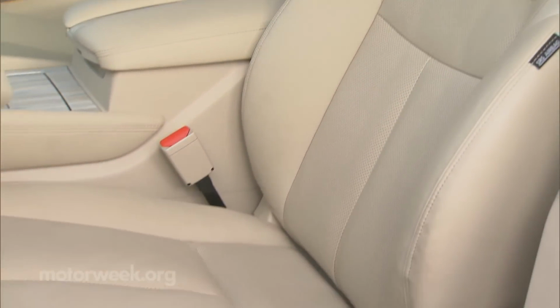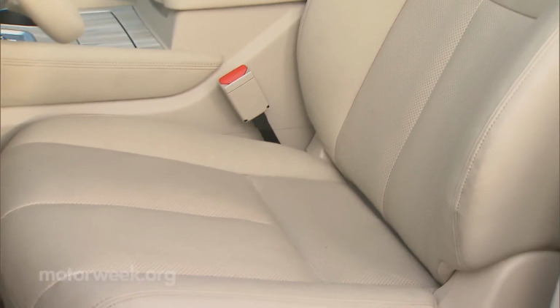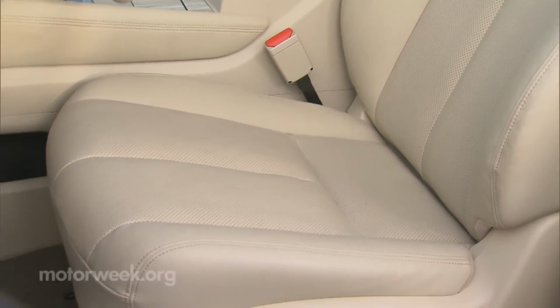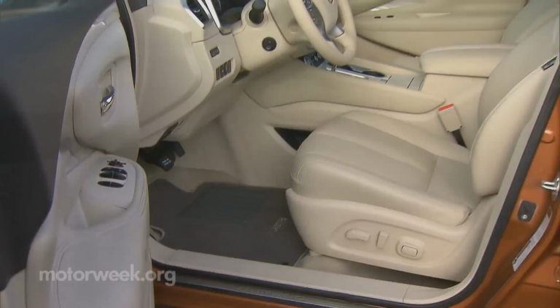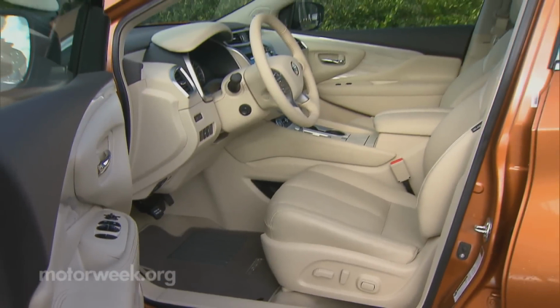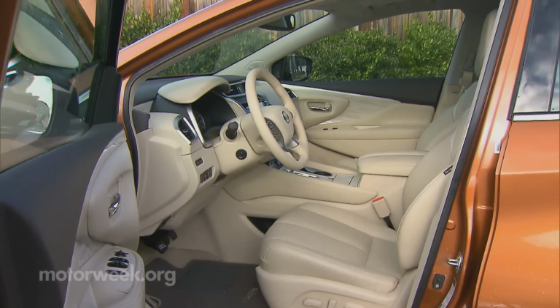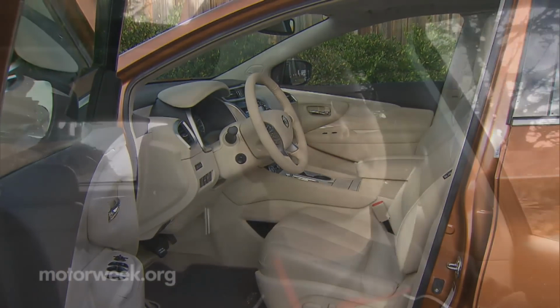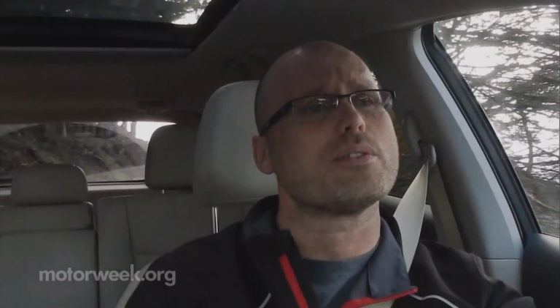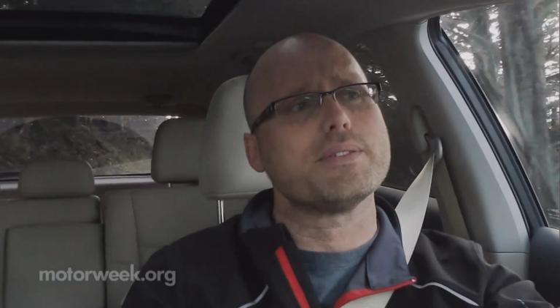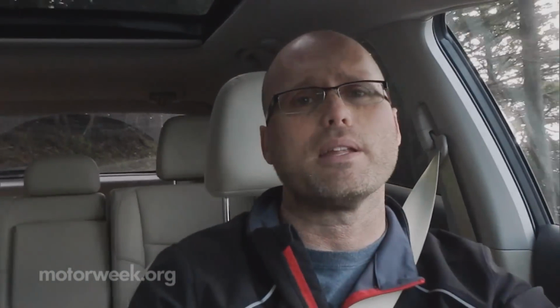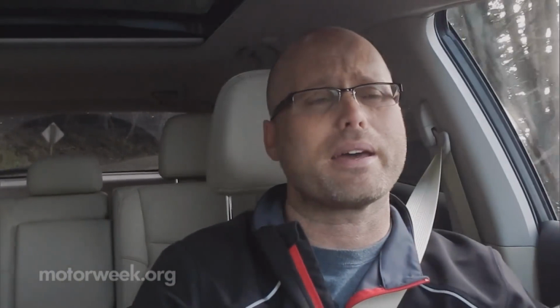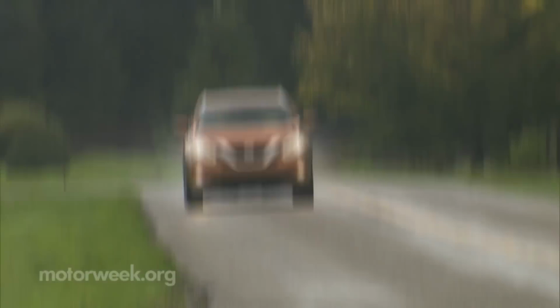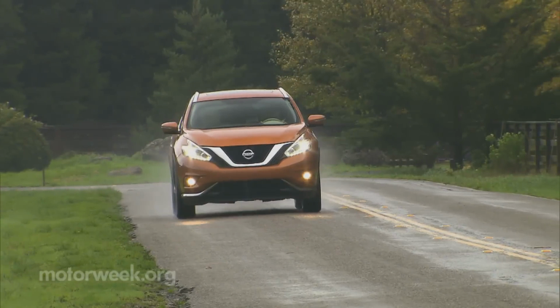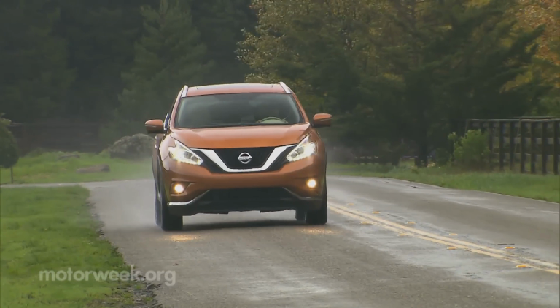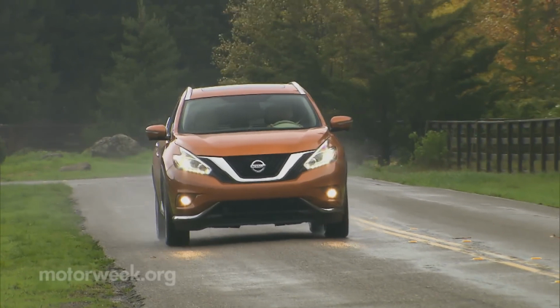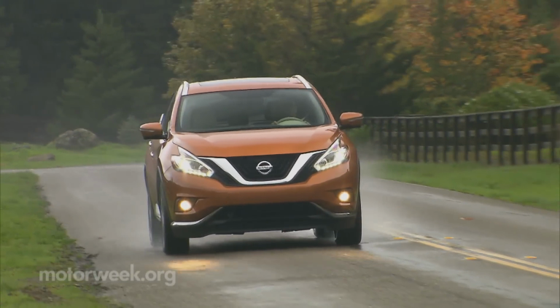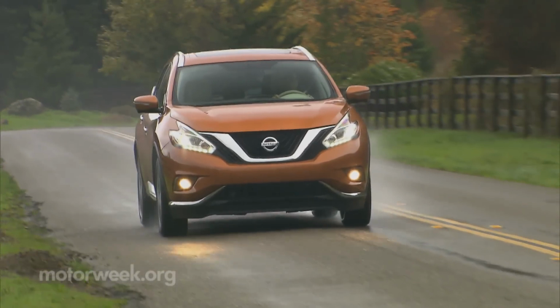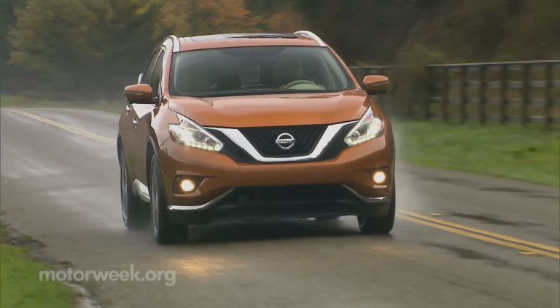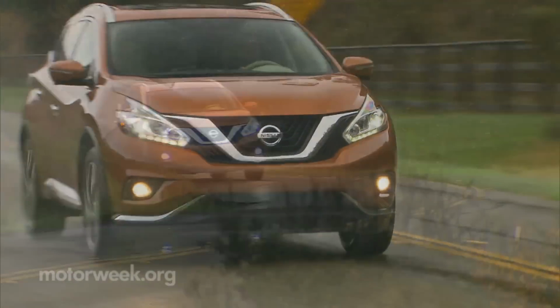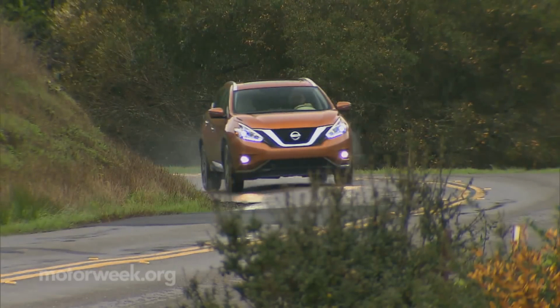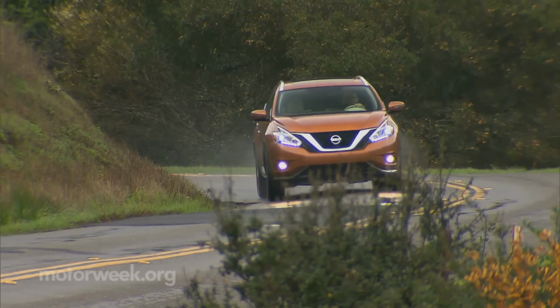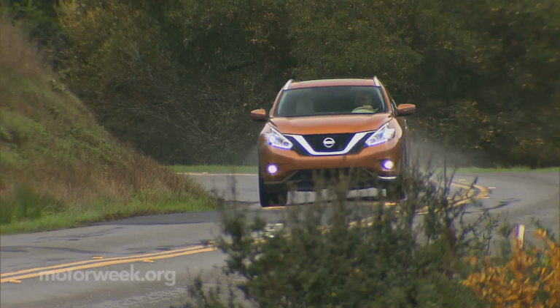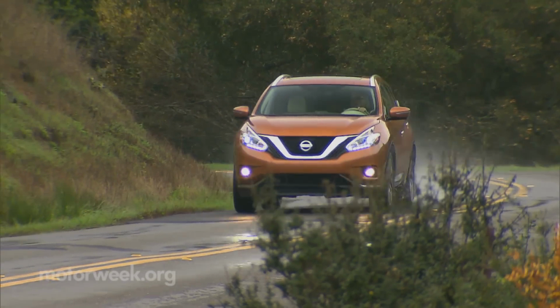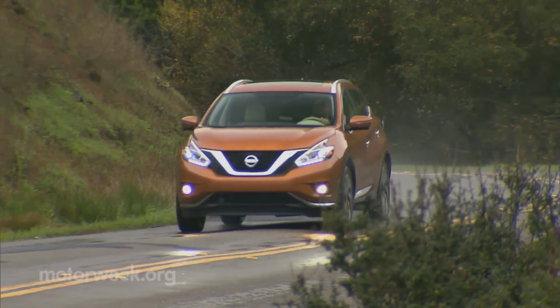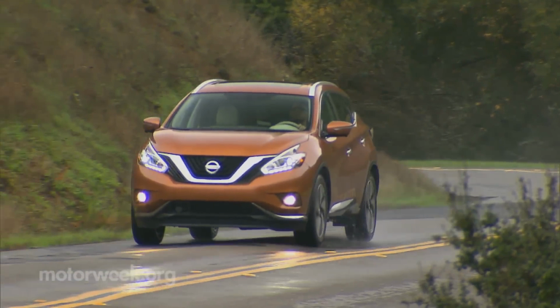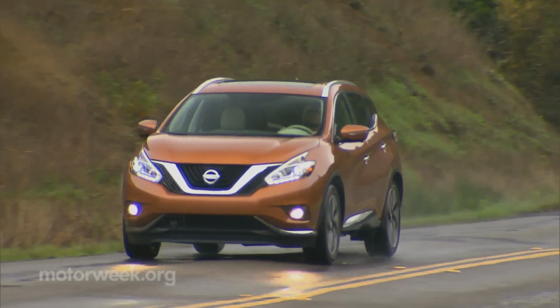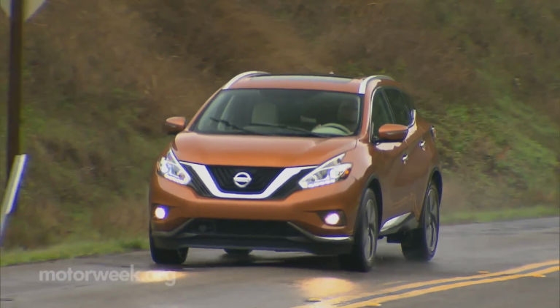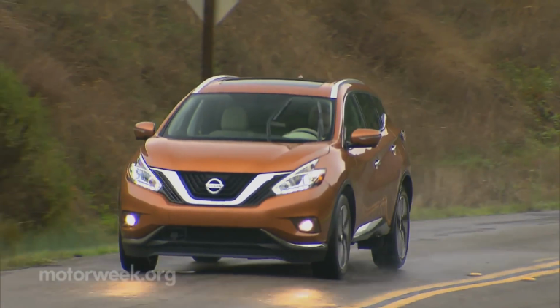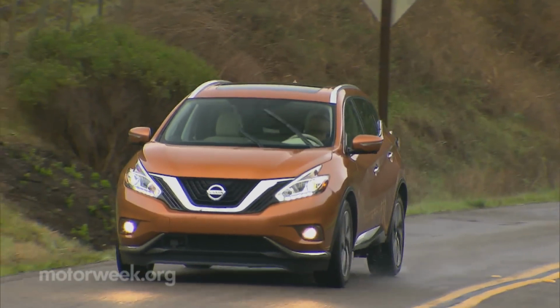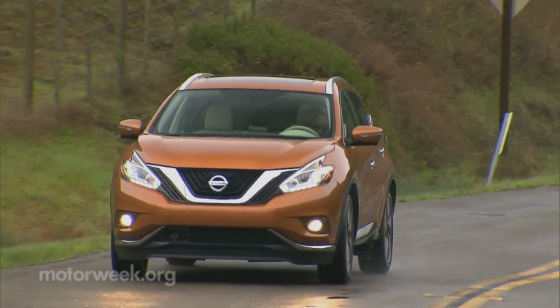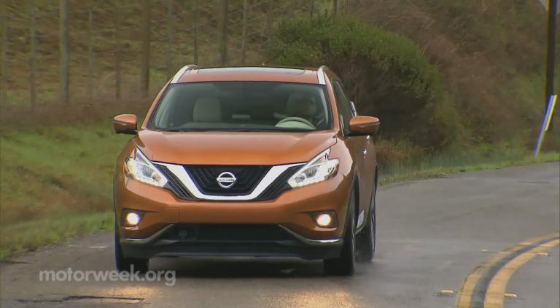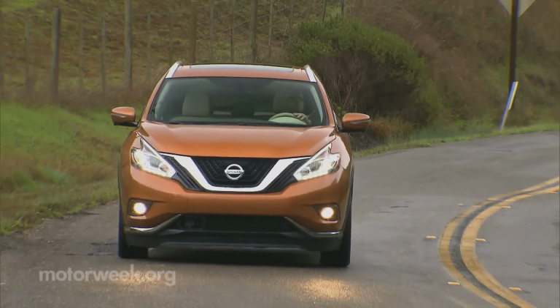The driver's seat is extremely comfortable, with plenty of leg room for both driver and passenger, as well as anybody in the back. Available with a suite of radar and camera-based safety systems, the 2015 Nissan Murano starts just over $30,000 and is on sale now.